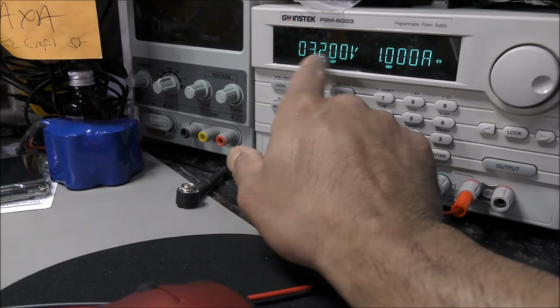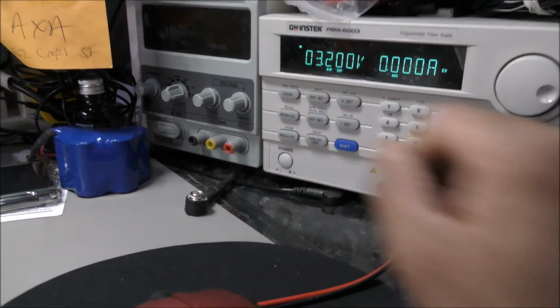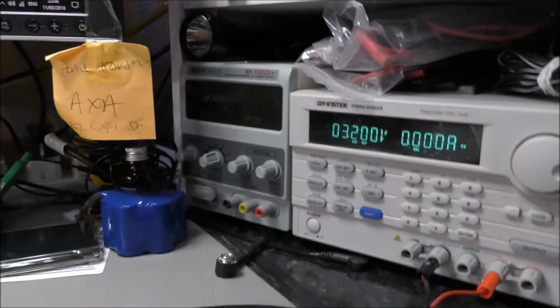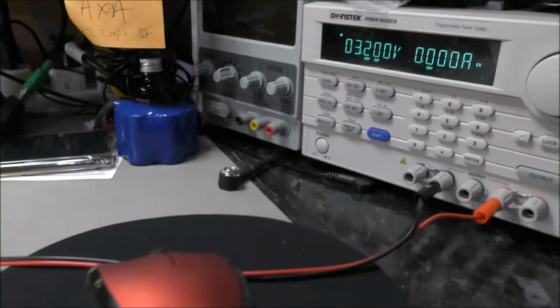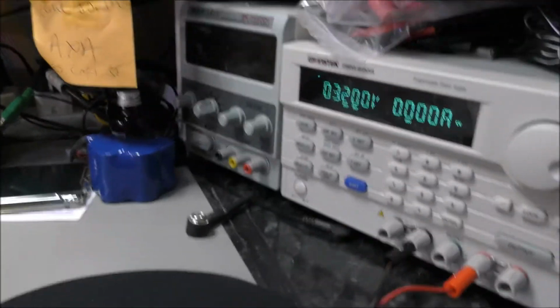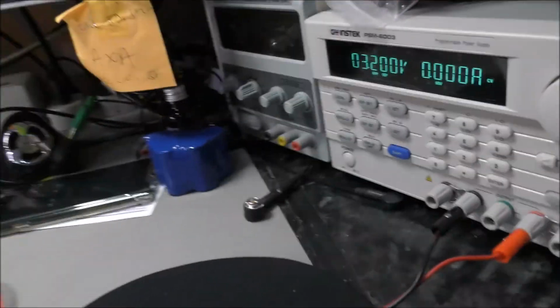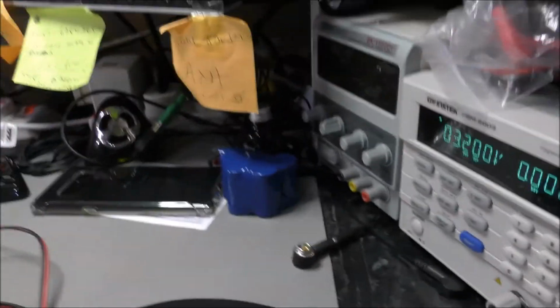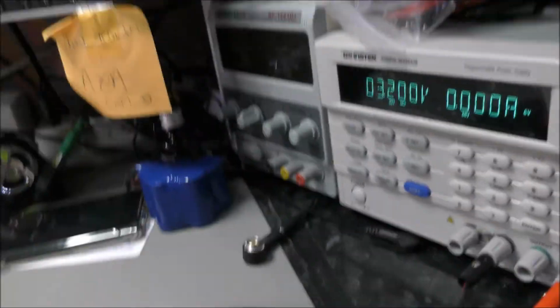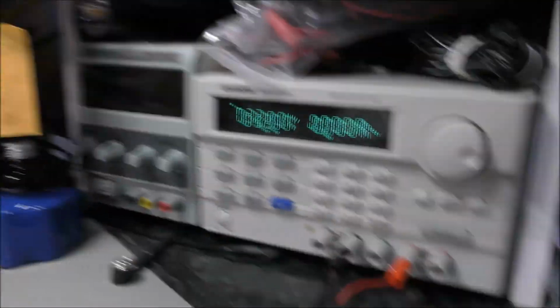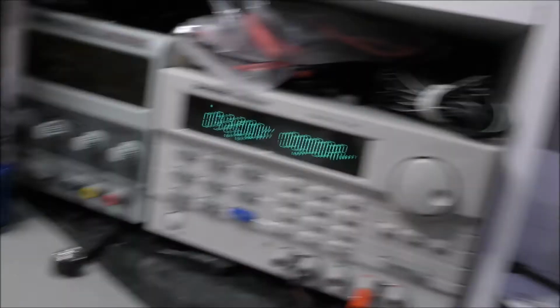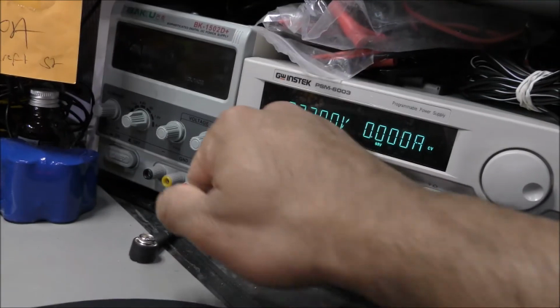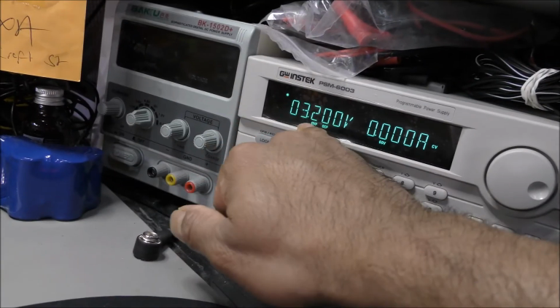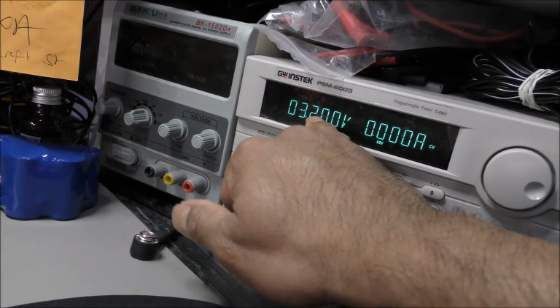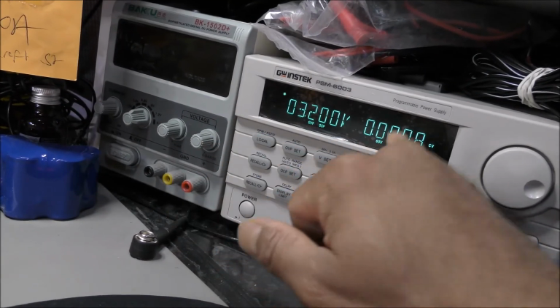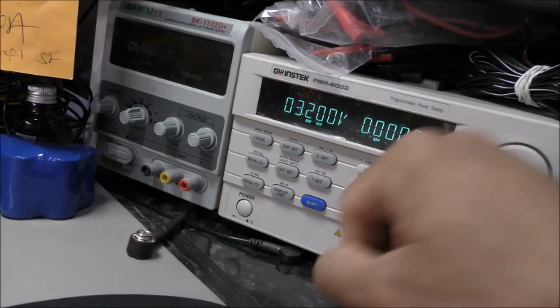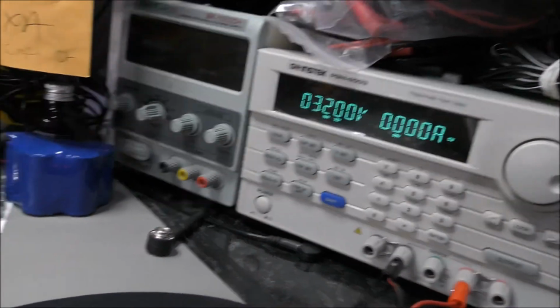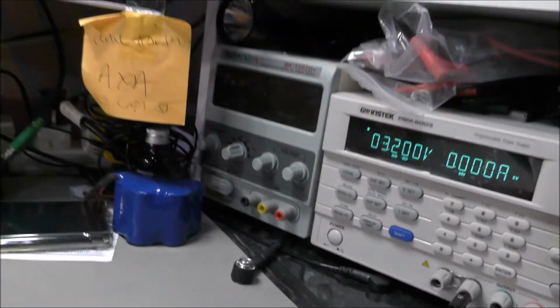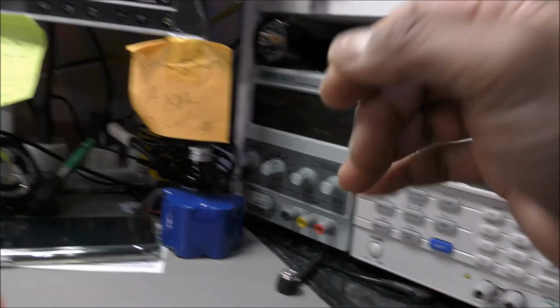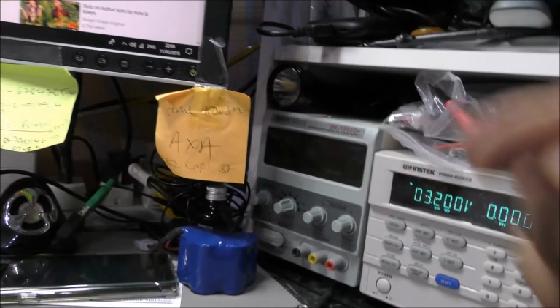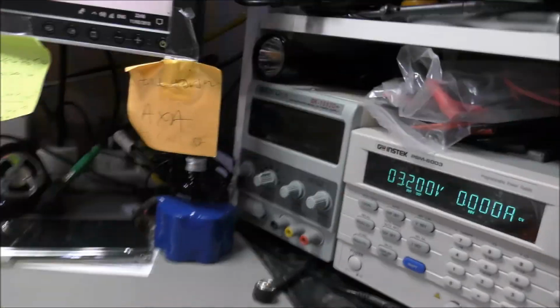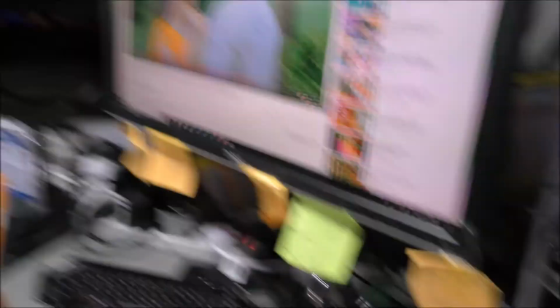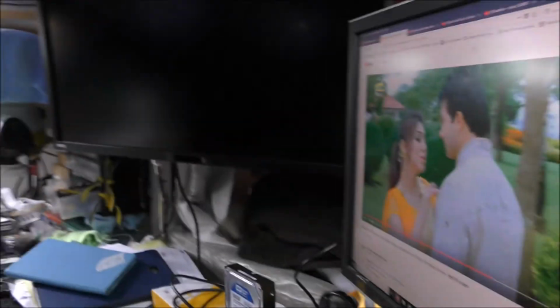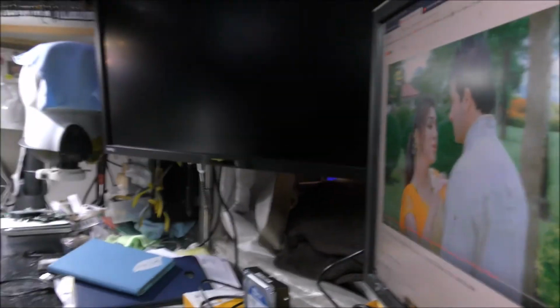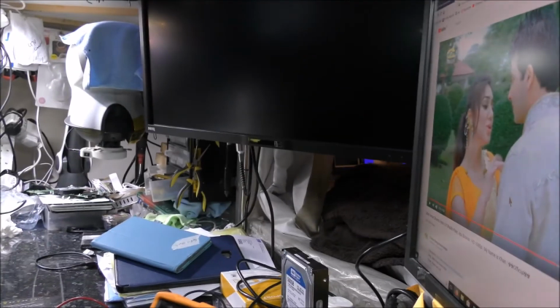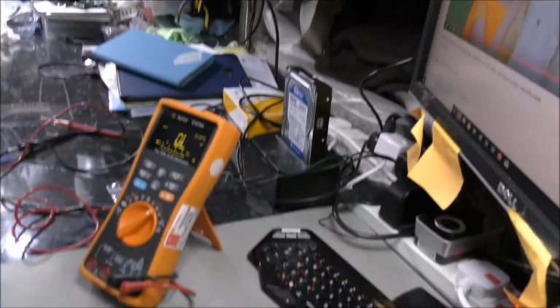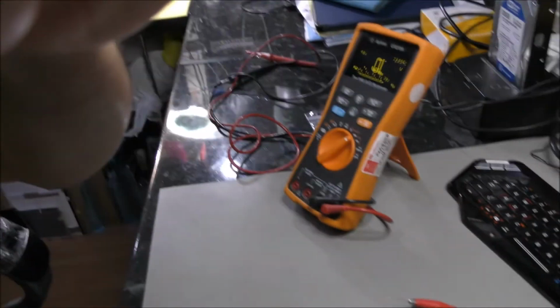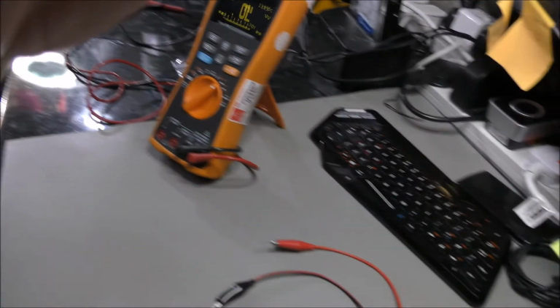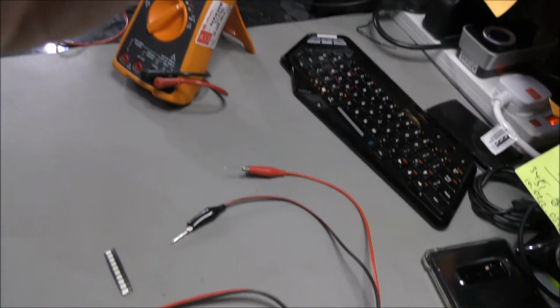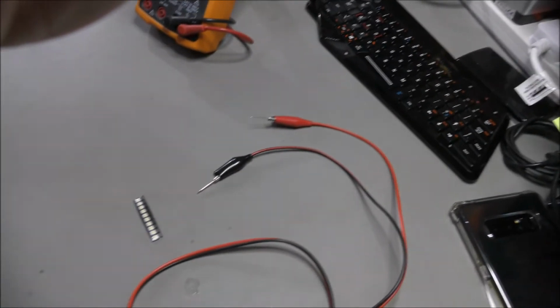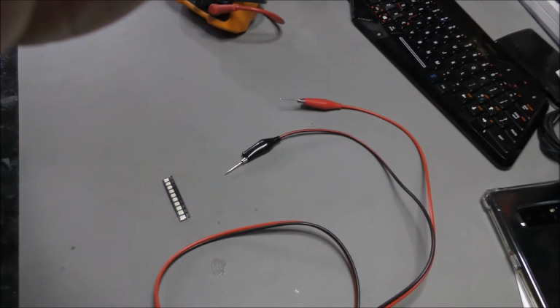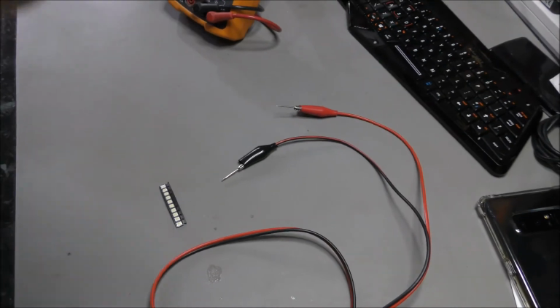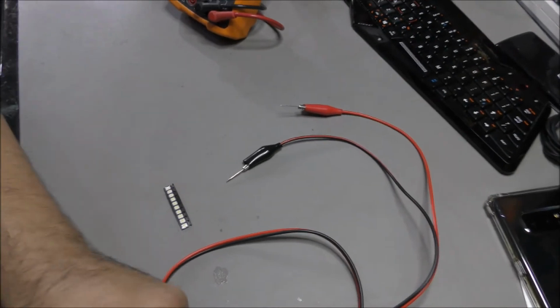Recall is set at 3.2 volt, and I'm just going to inject 3.2 volt onto one of the LEDs and just watch how bright this teeny little LED gets.